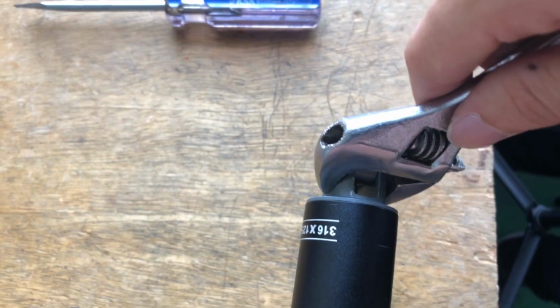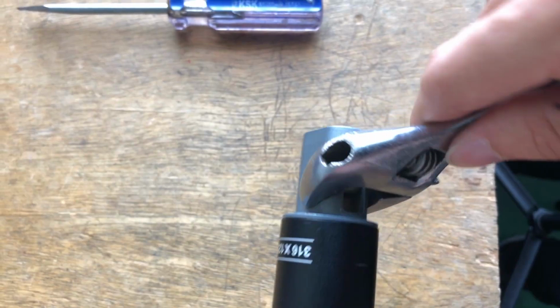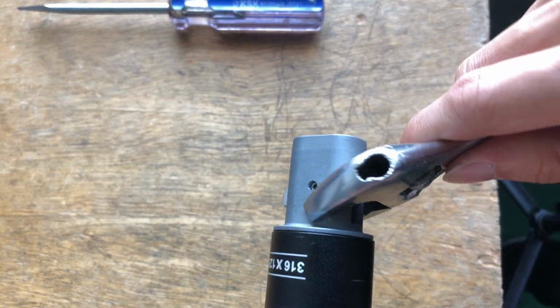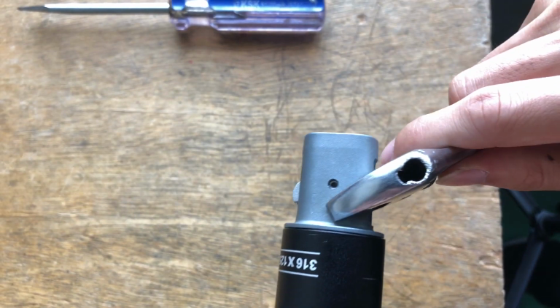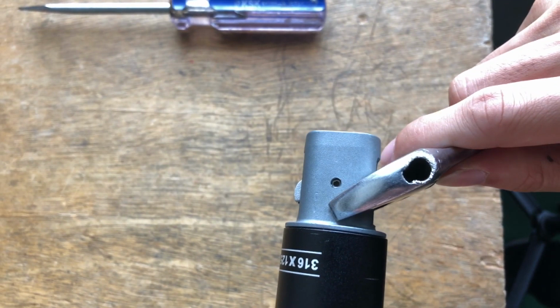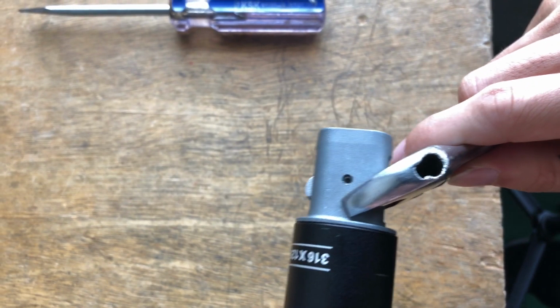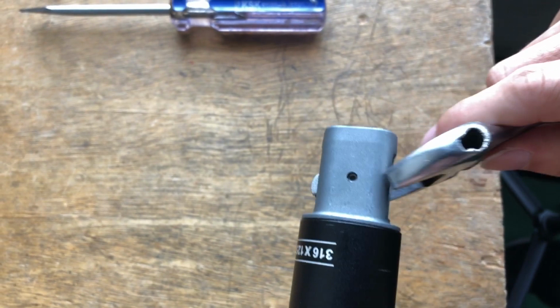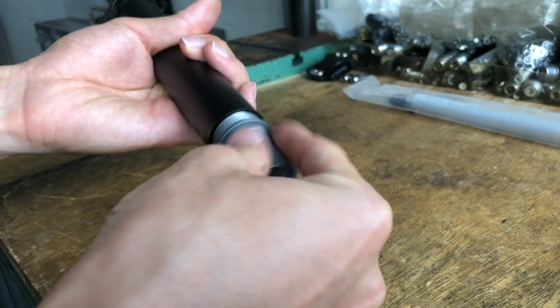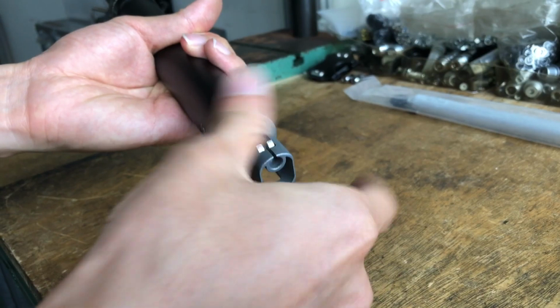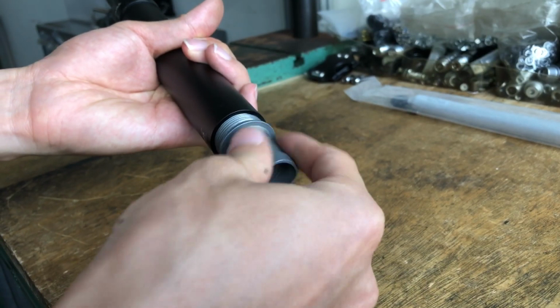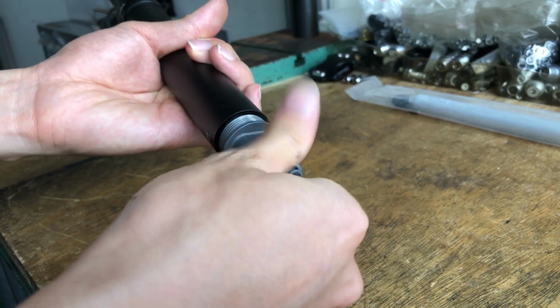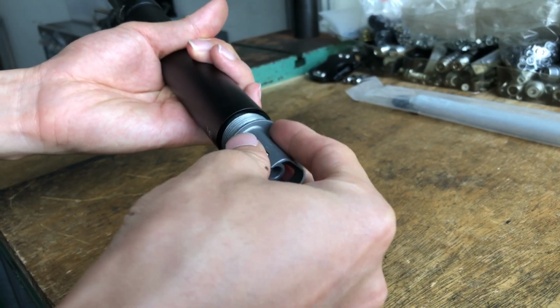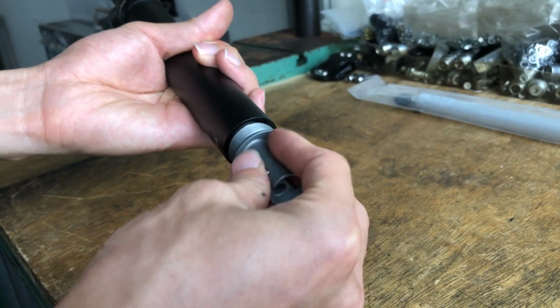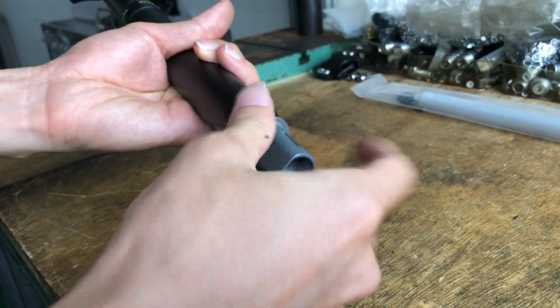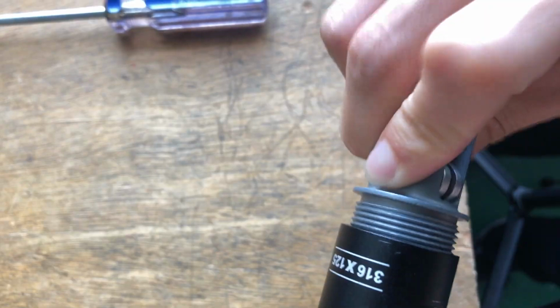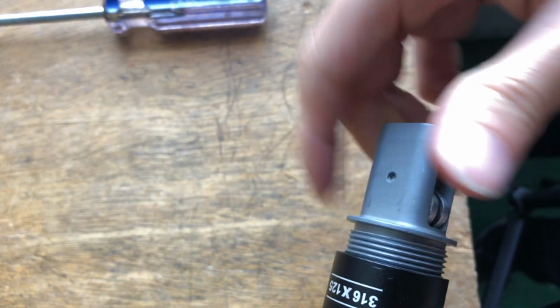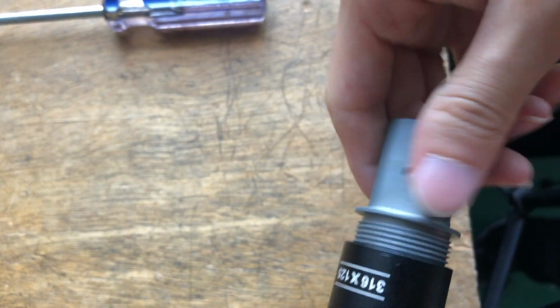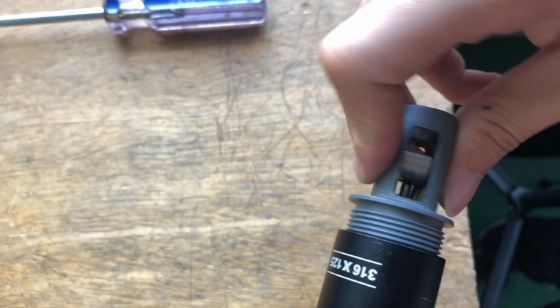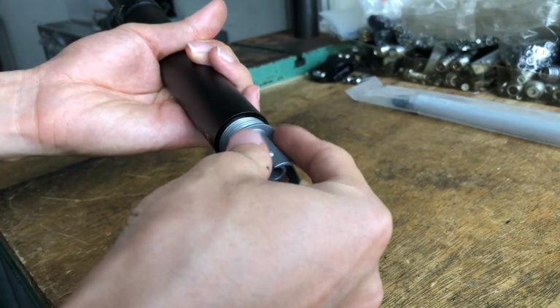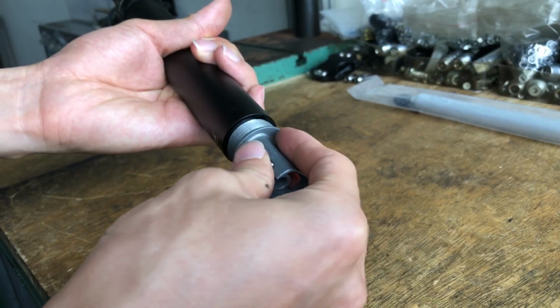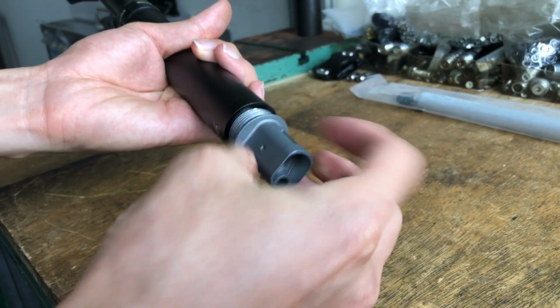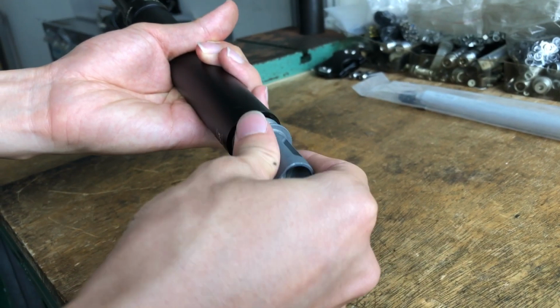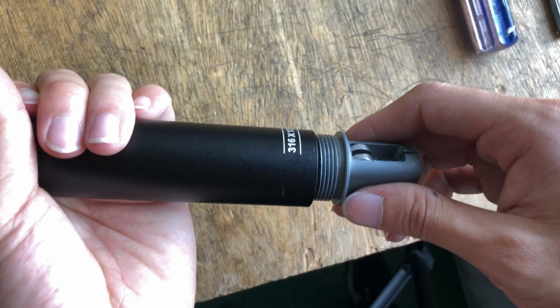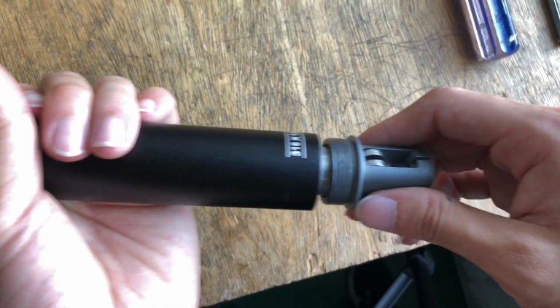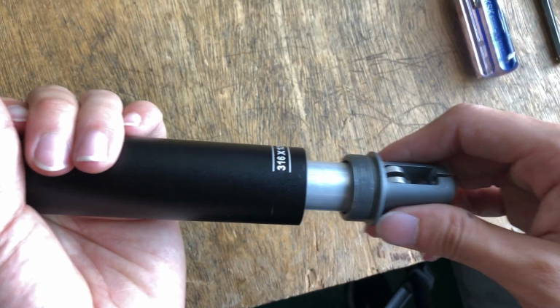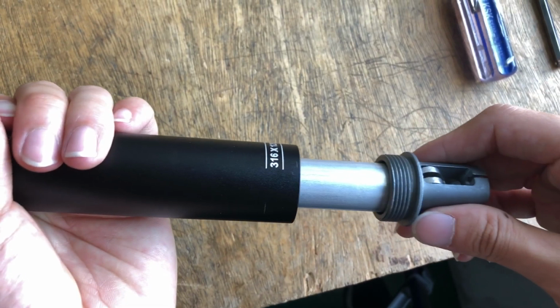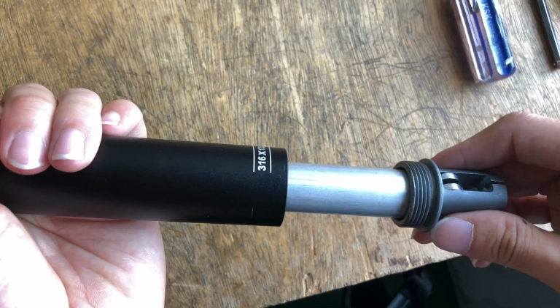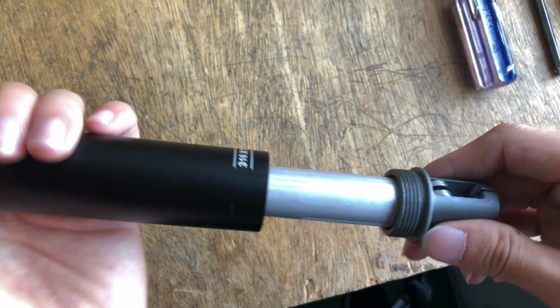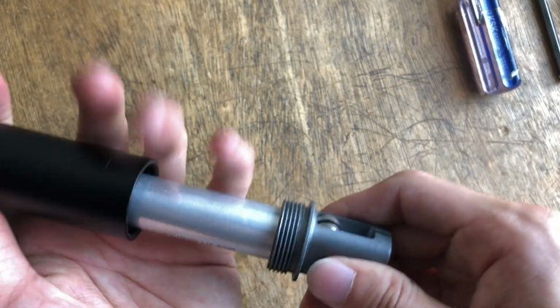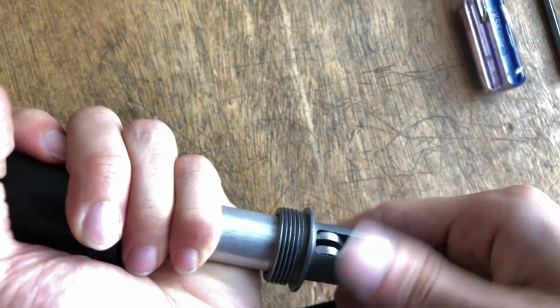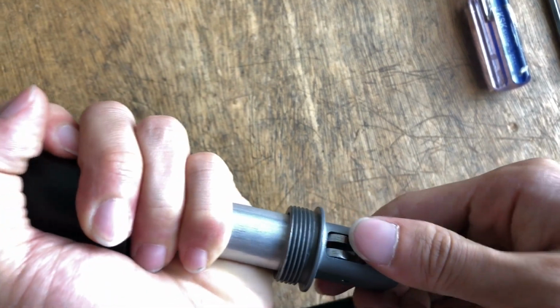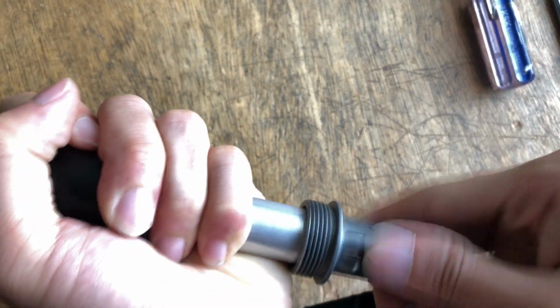Loosen the actuator. Slide the cartridge out, then fully remove the actuator.